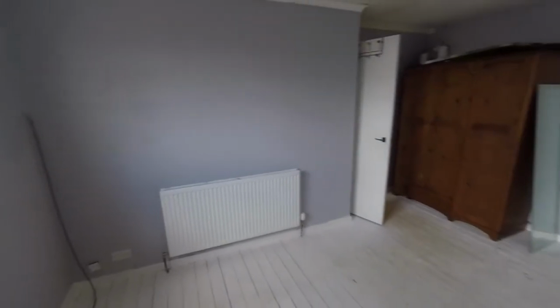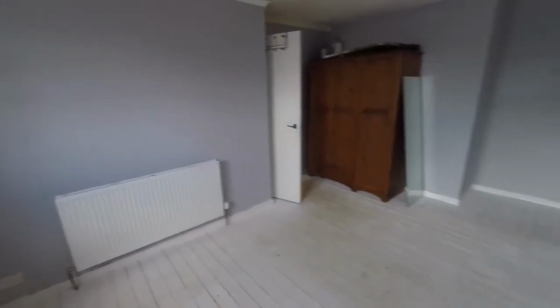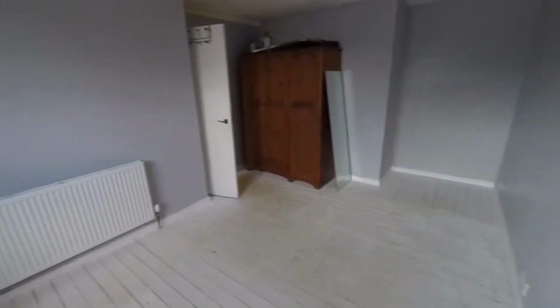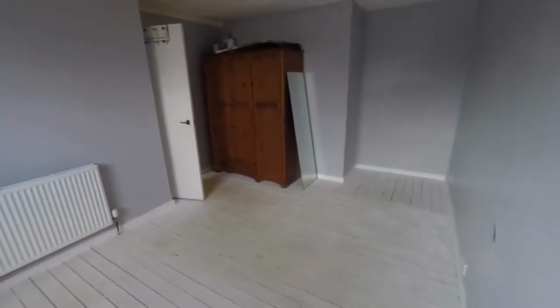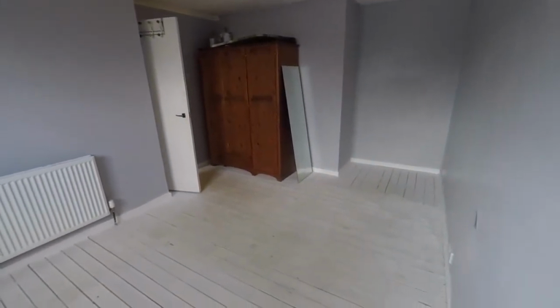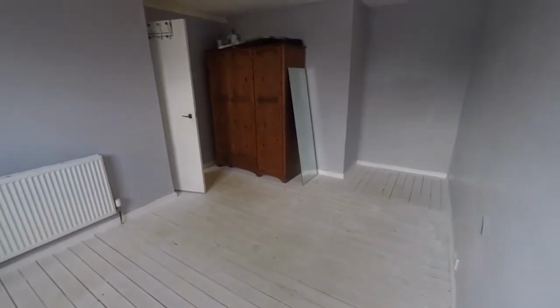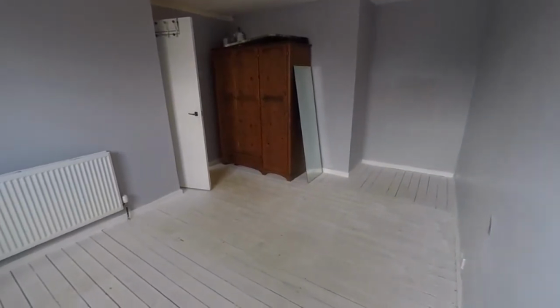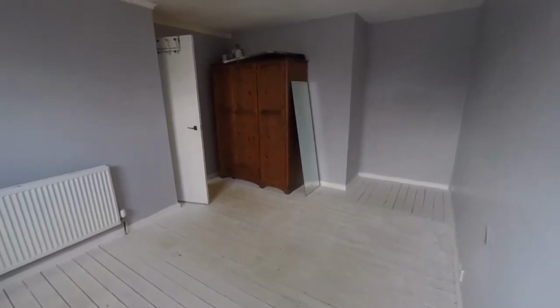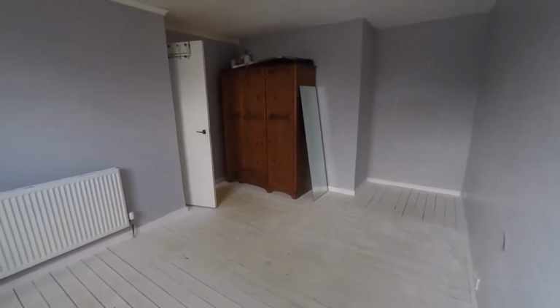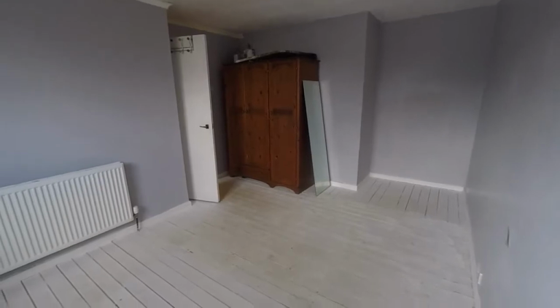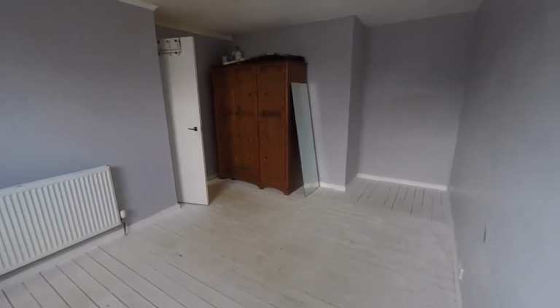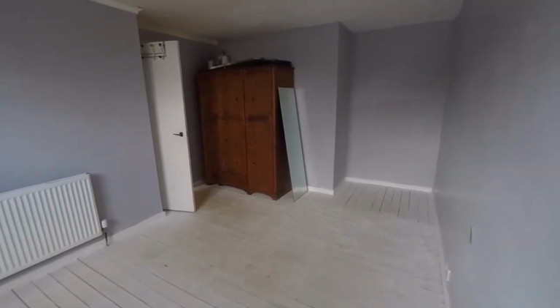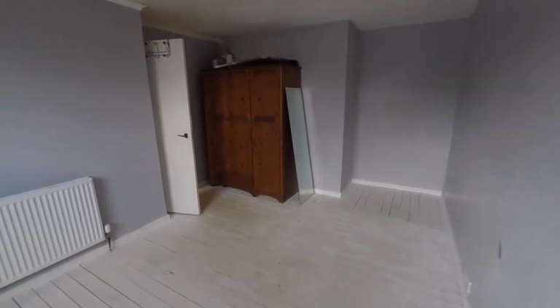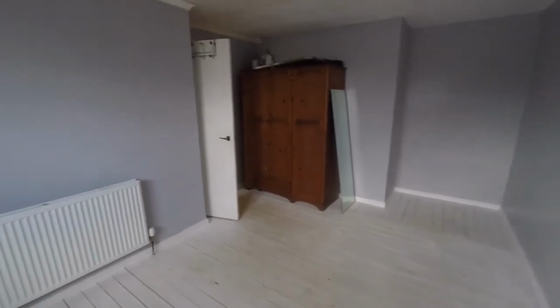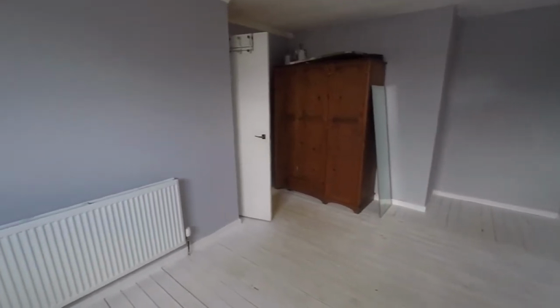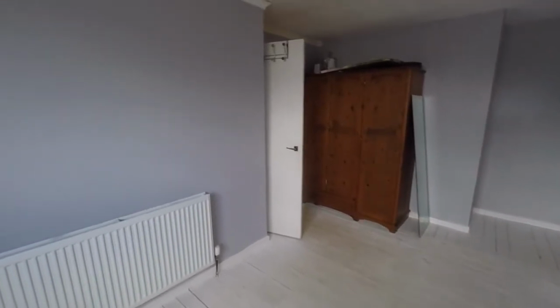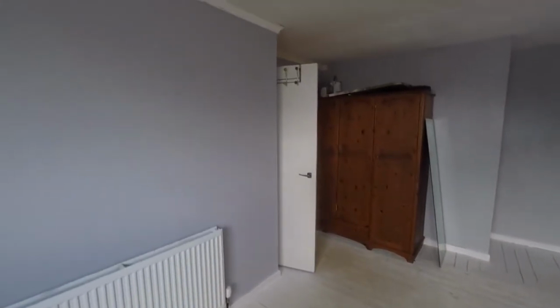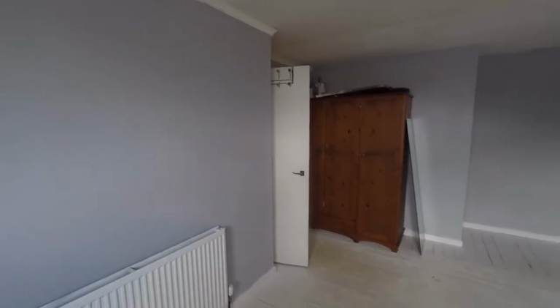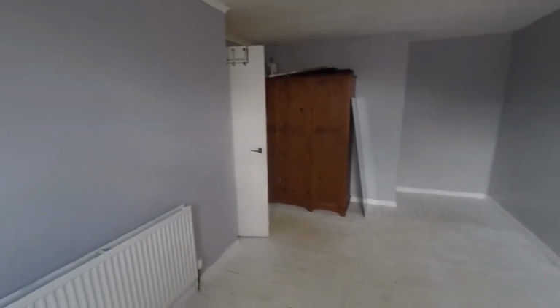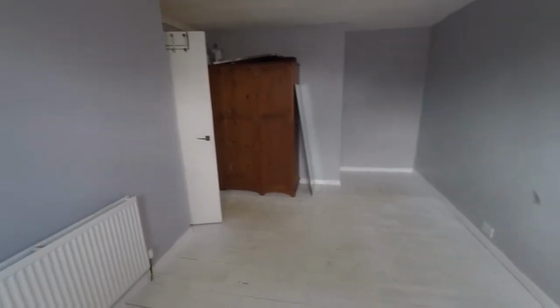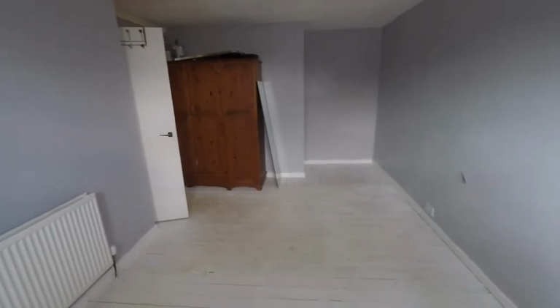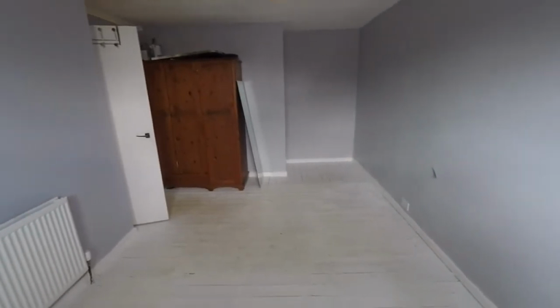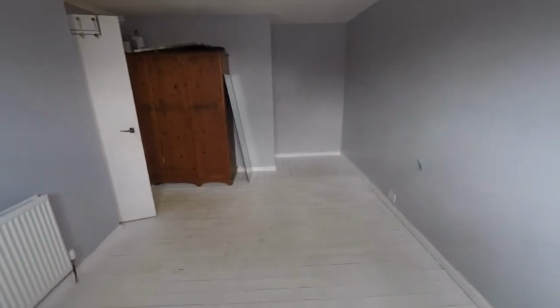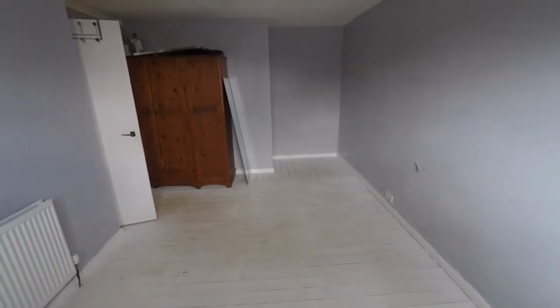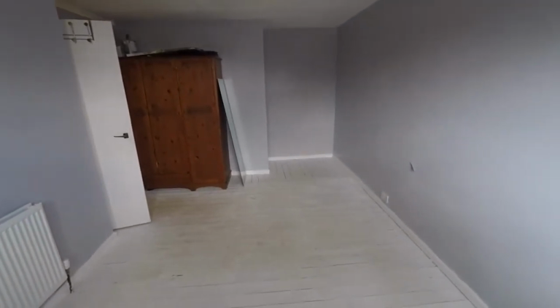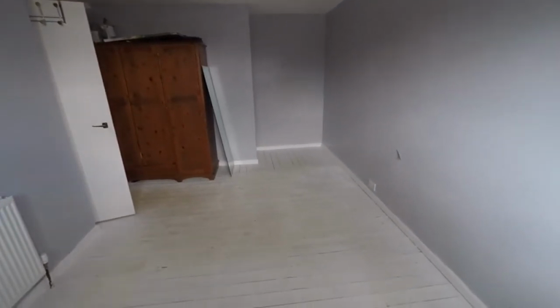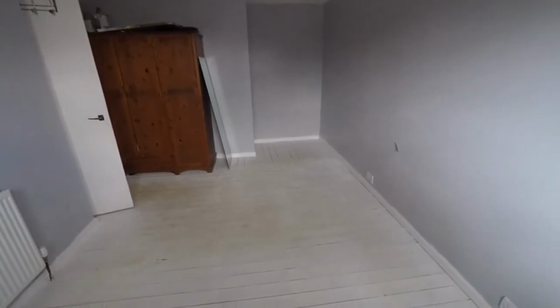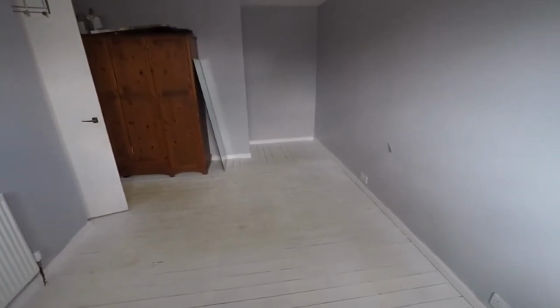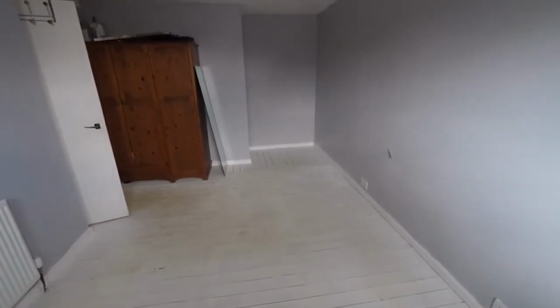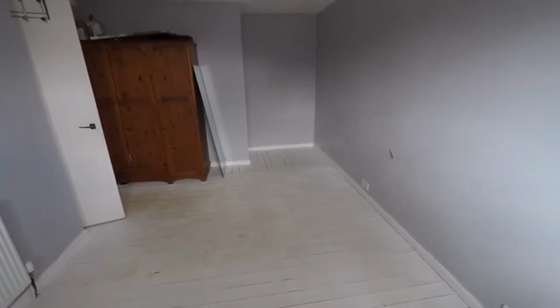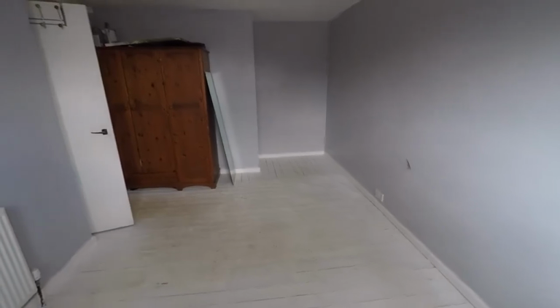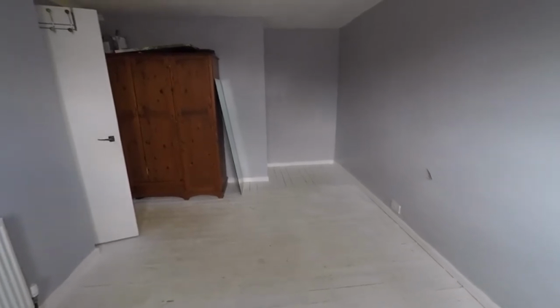This concludes our video tour for this three-bedroom terrace property located in a popular residential area of Cwmbran. If you would like any more information or would like to arrange a viewing, please contact our team today and we look forward to helping you. Thank you for watching.